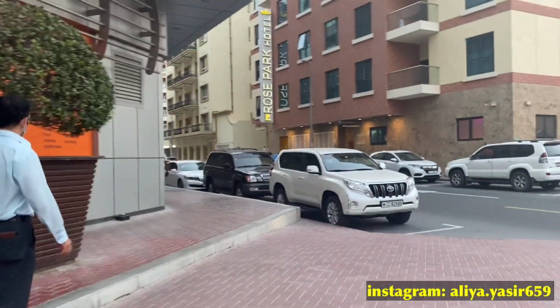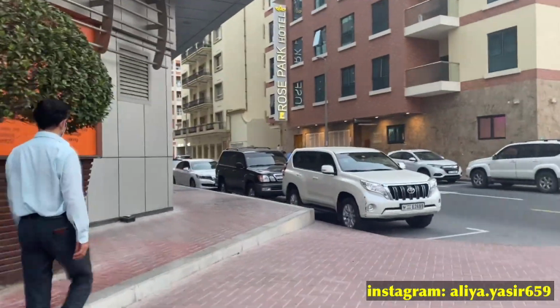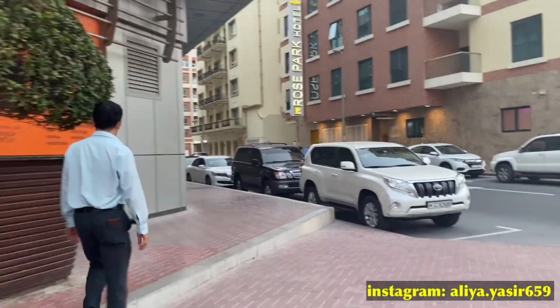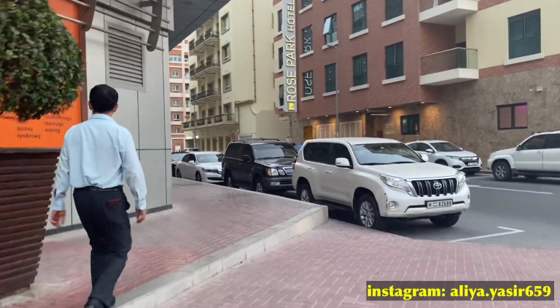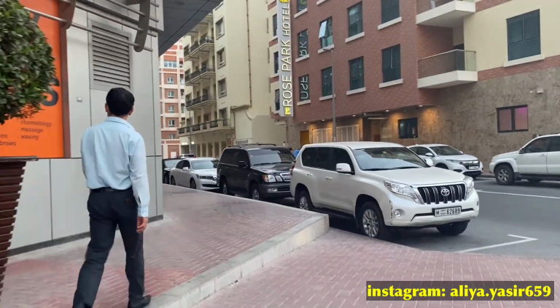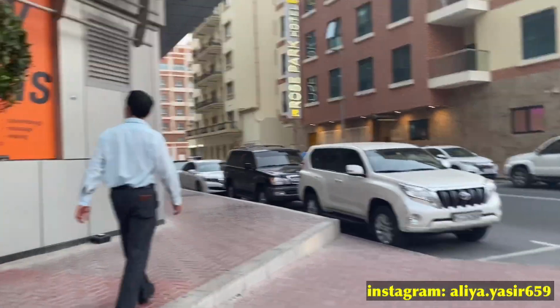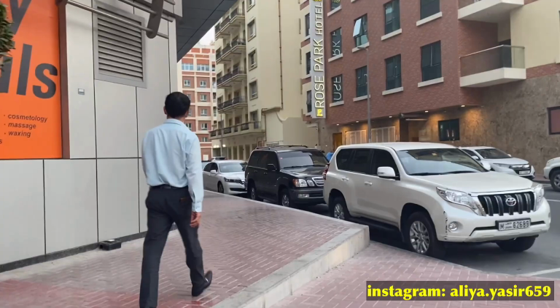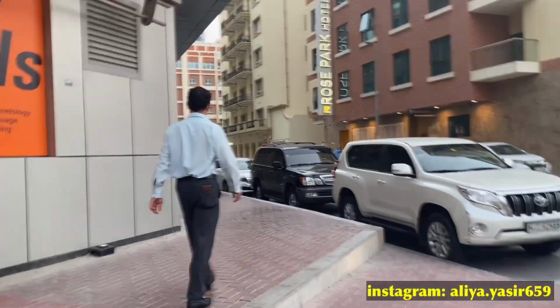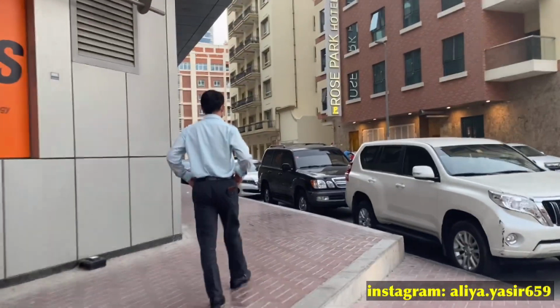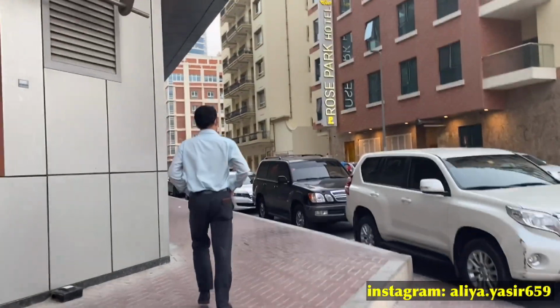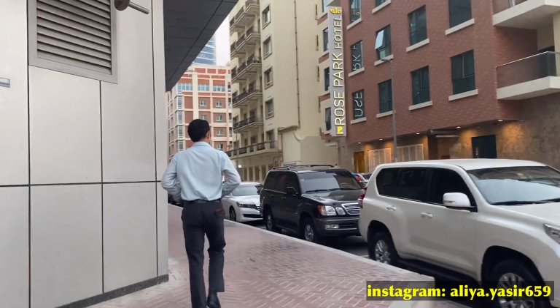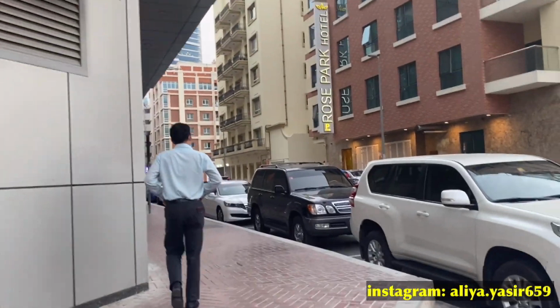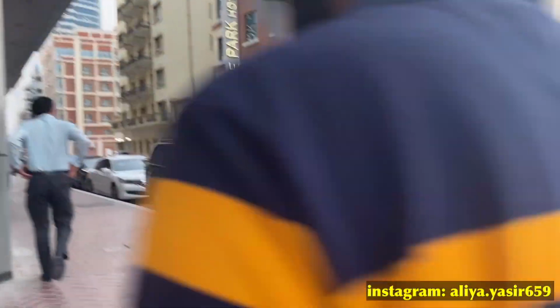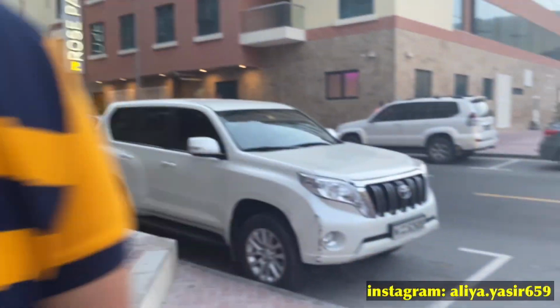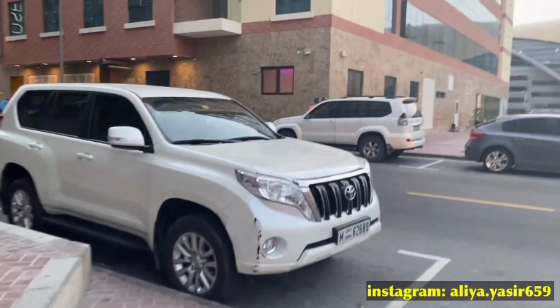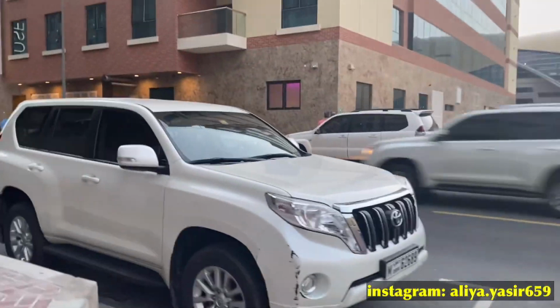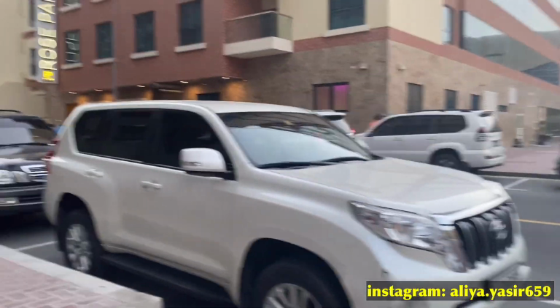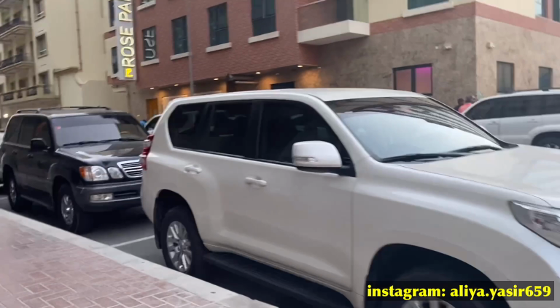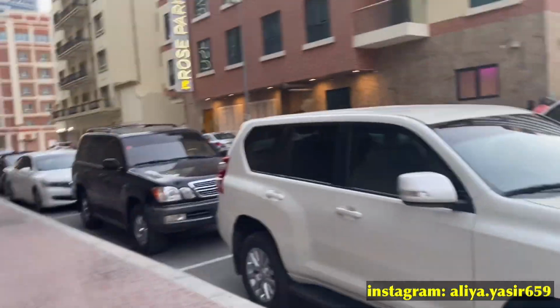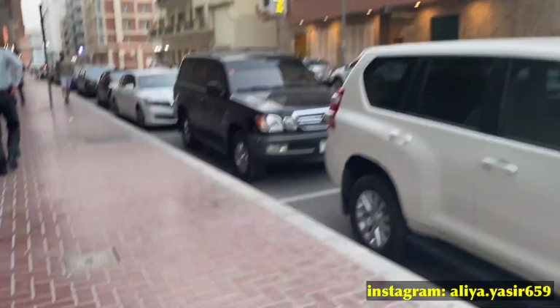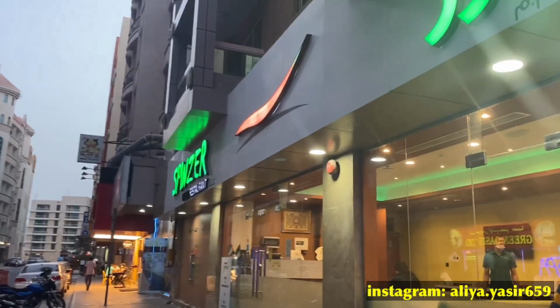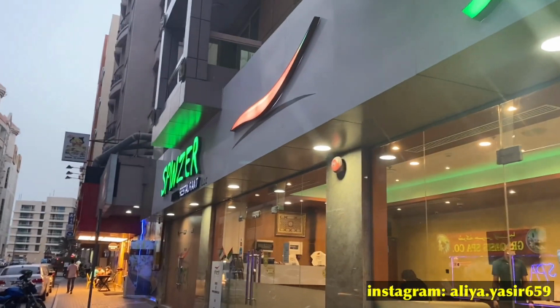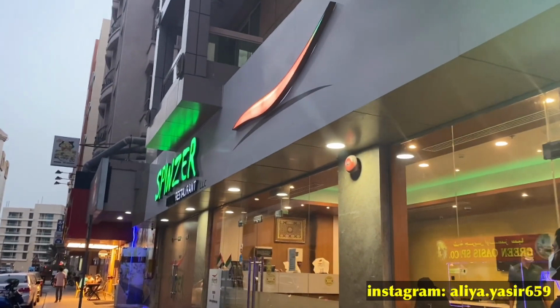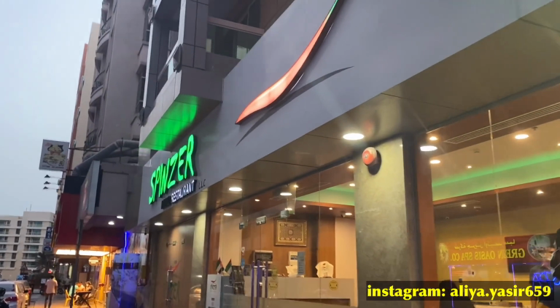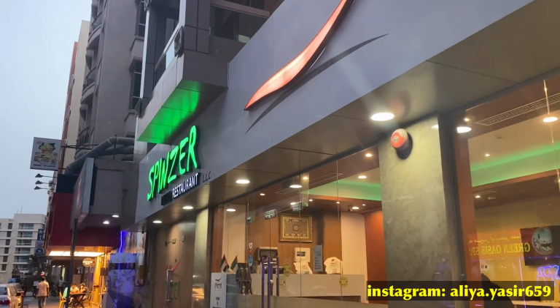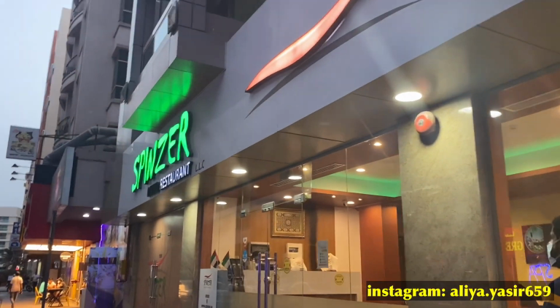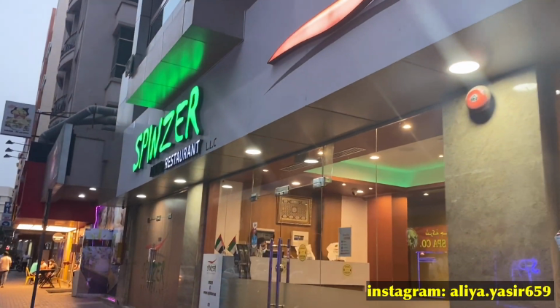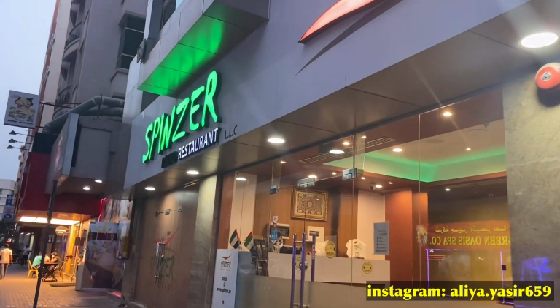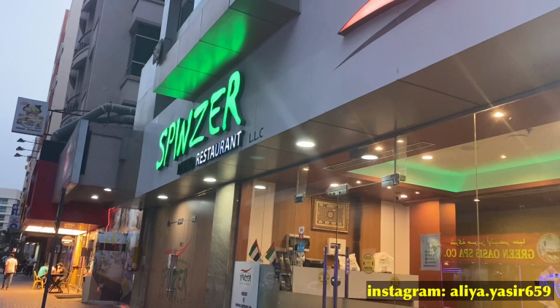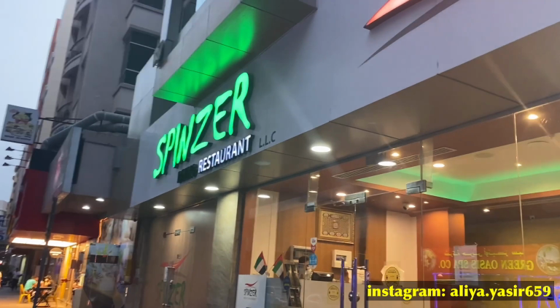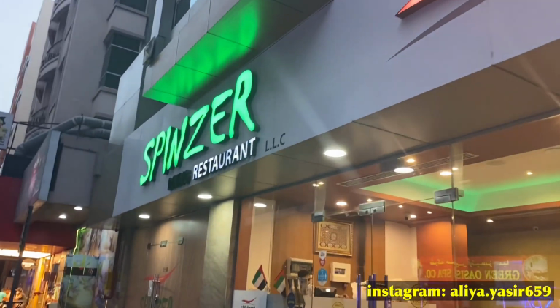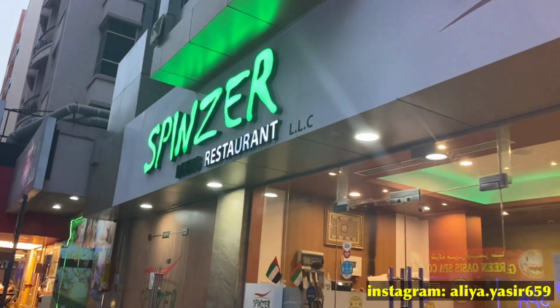Nah ini, jadi kita udah sampai di restoran tersebut. Kita tinggal jalan sedikit disana. Nah disana itu adalah letak dari restoran yang kita tuju. Oke Dosto, jadi ini dia restoran Pakistannya.